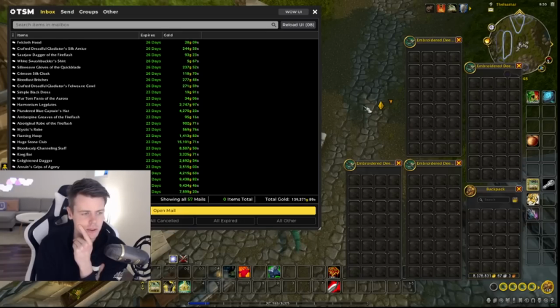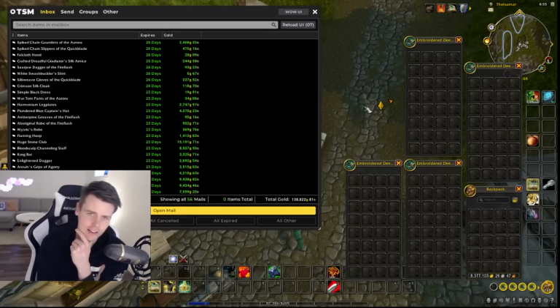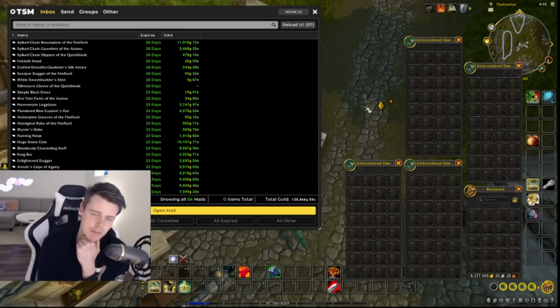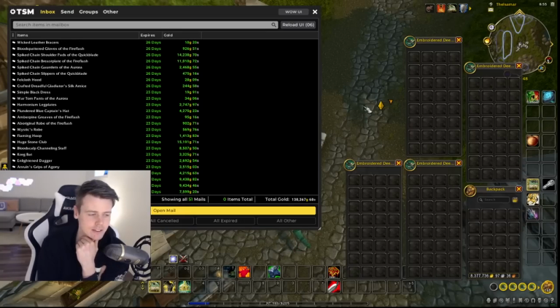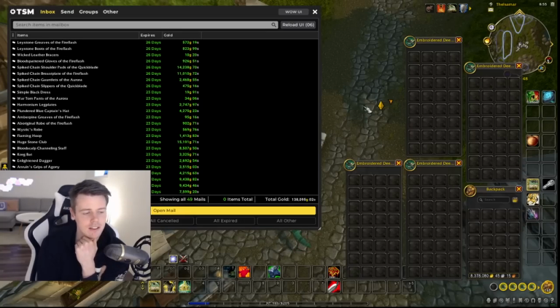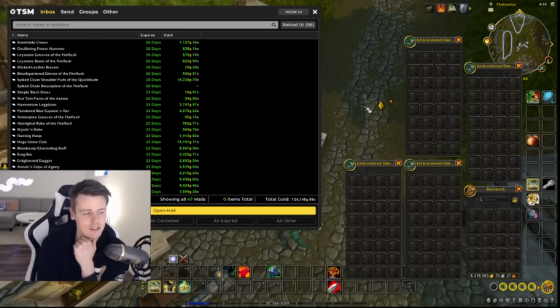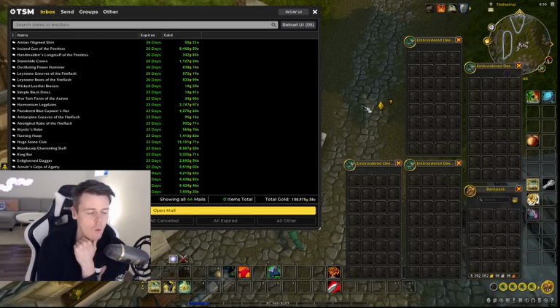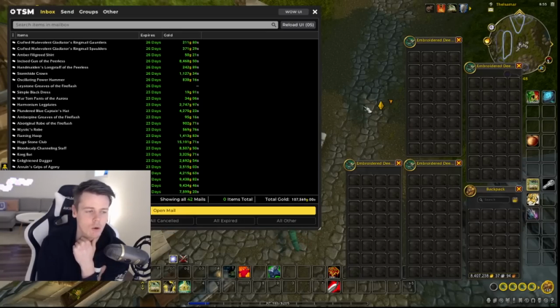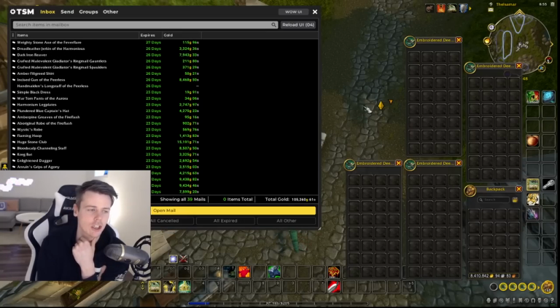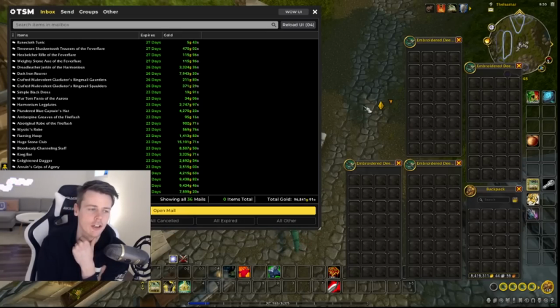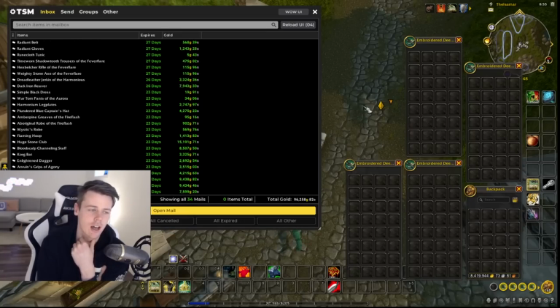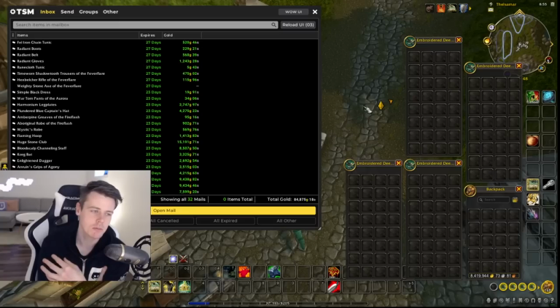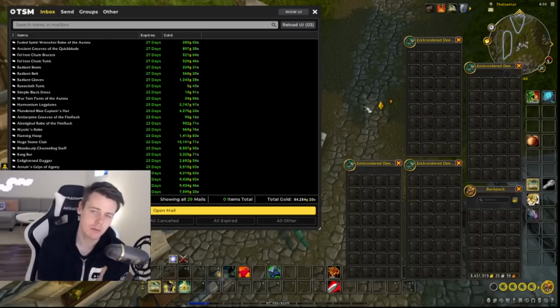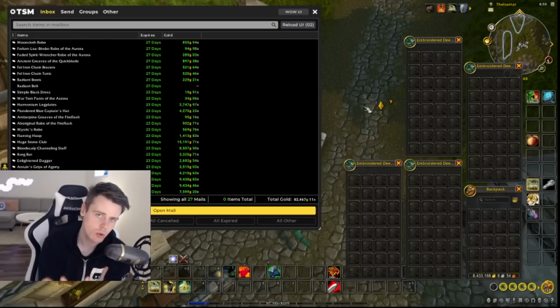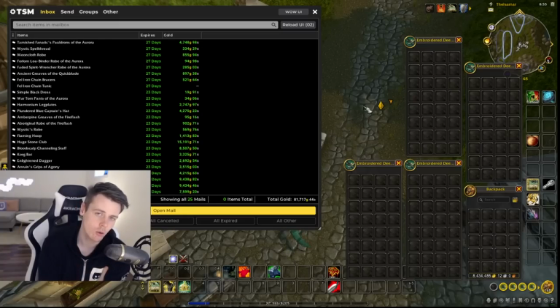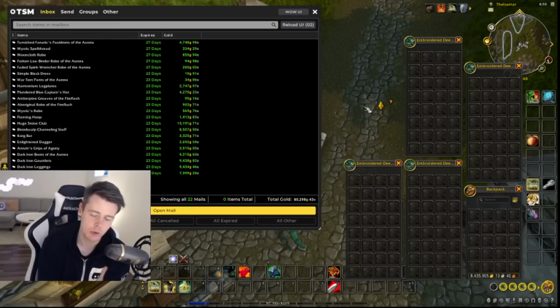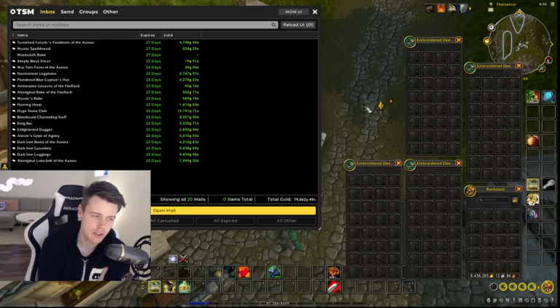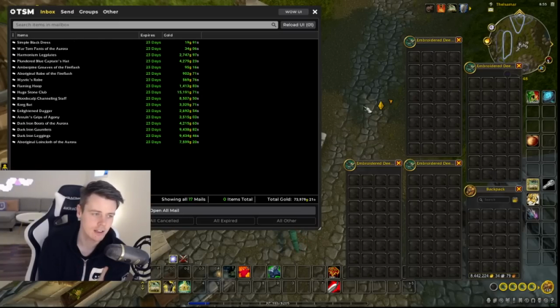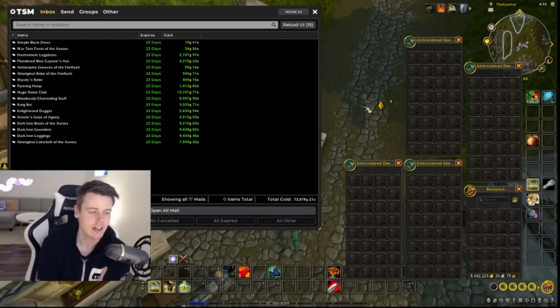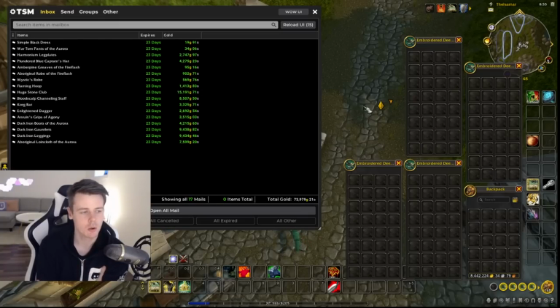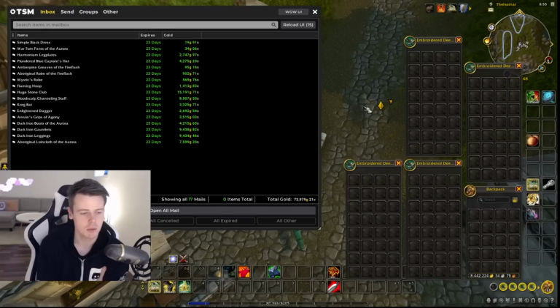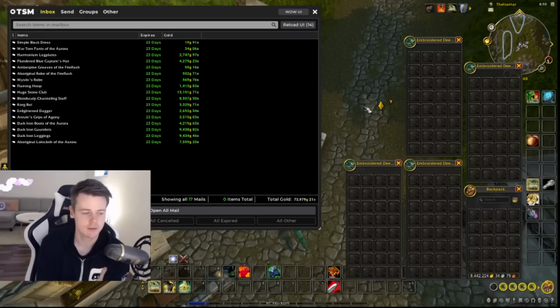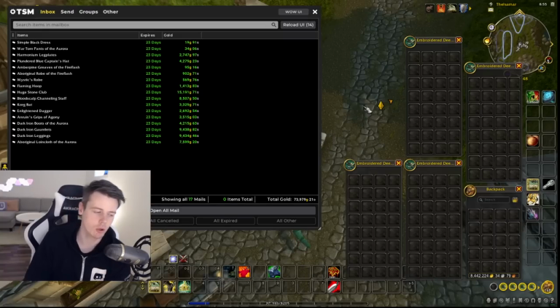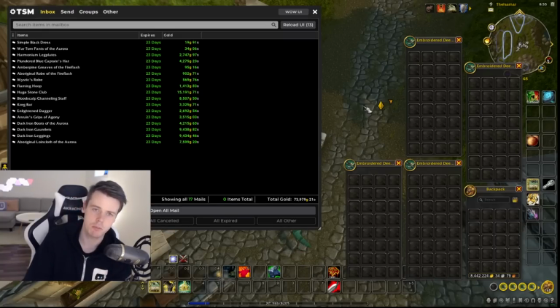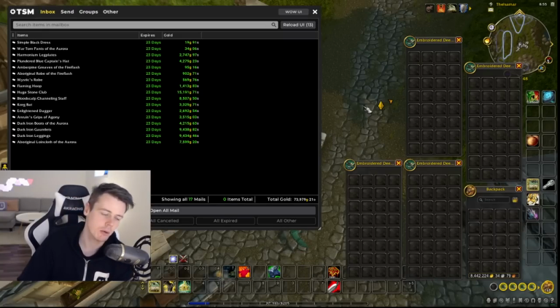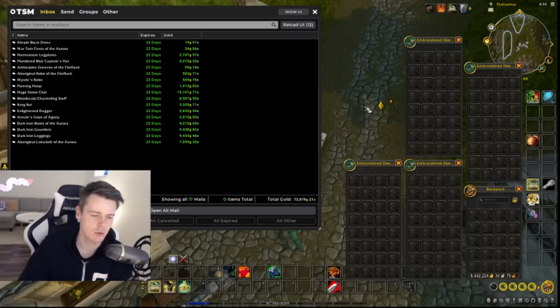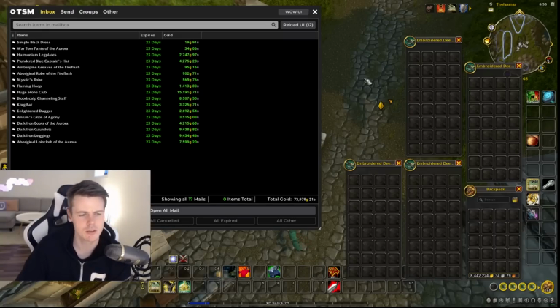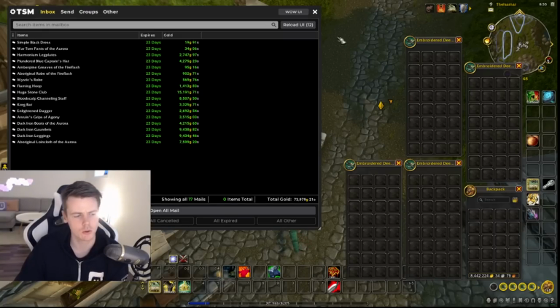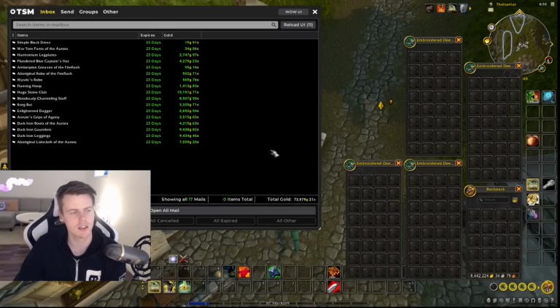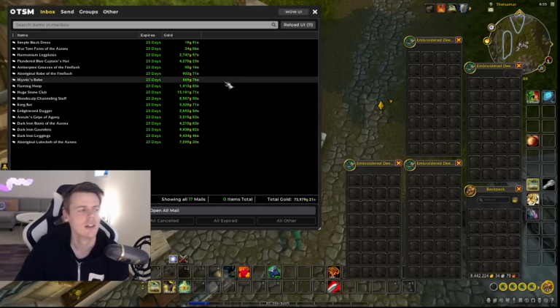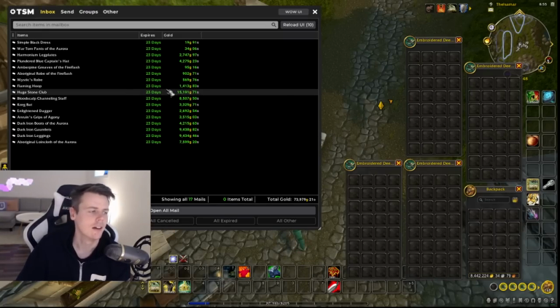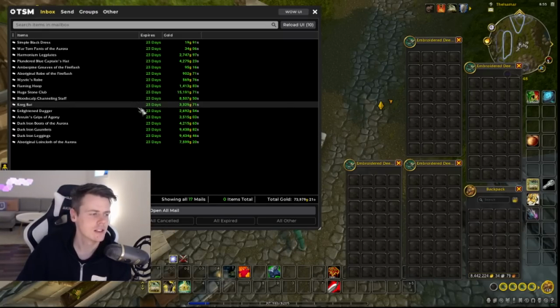That means we're at least at over 300,000 gold. But there's not that many auctions left, so I don't think it's going to be a good clean out this week — which I kind of expected. It is always a correlation on time spent posting or undercut scanning and how much gold you'll make. The more time you spend posting auctions, the more gold you make.